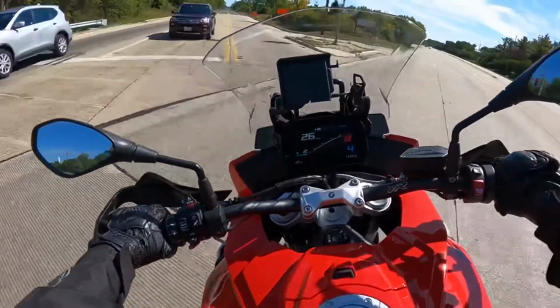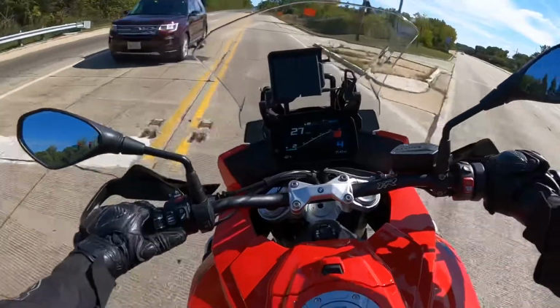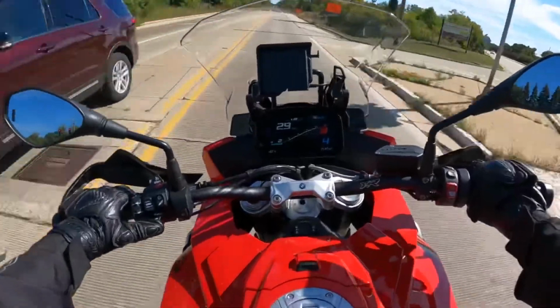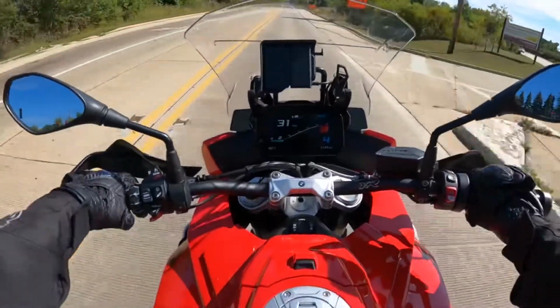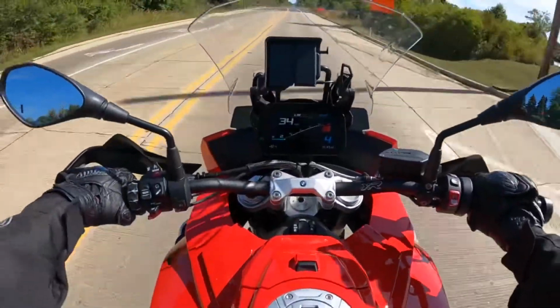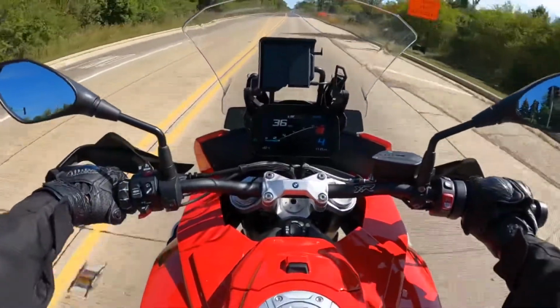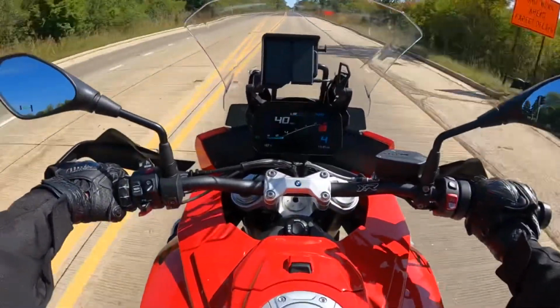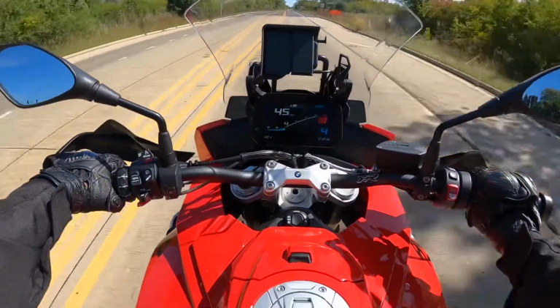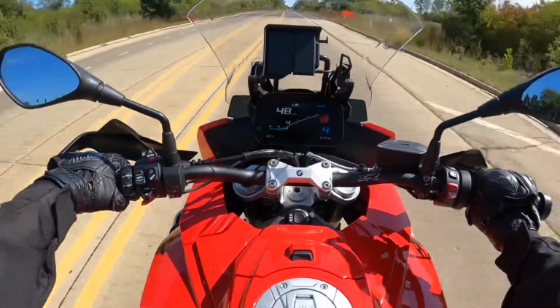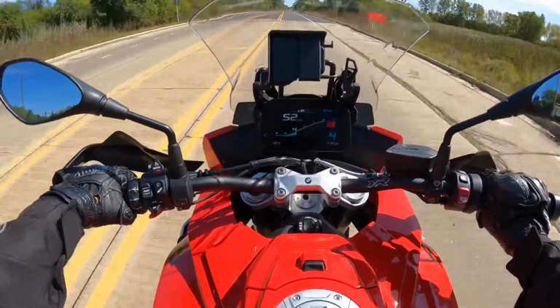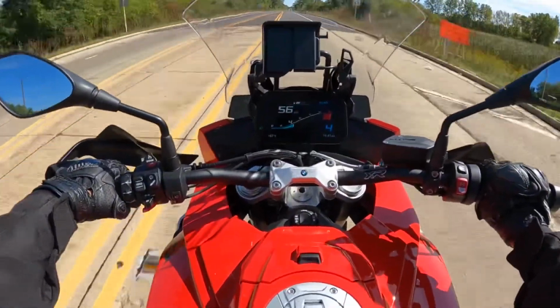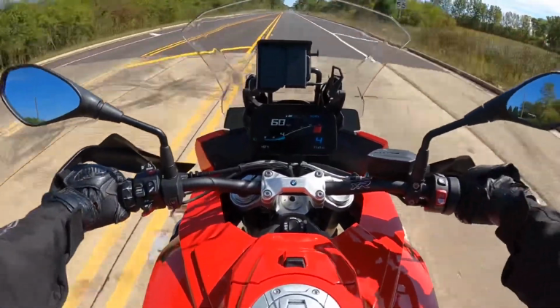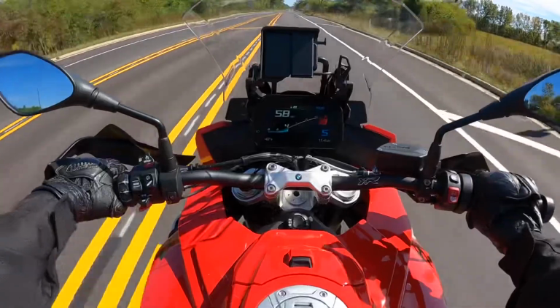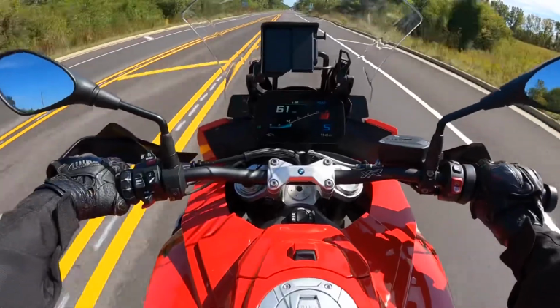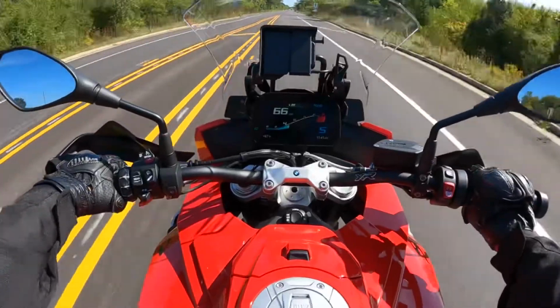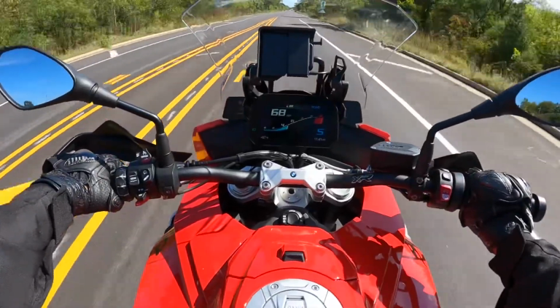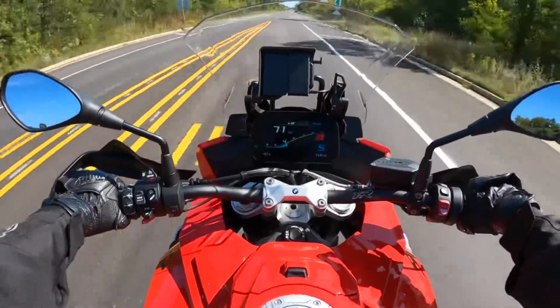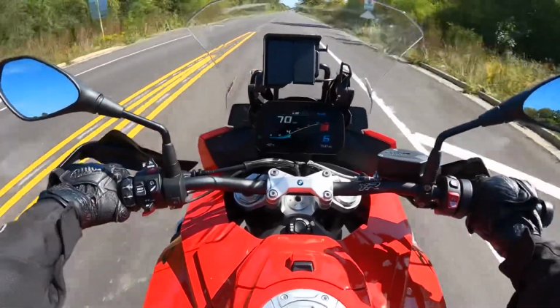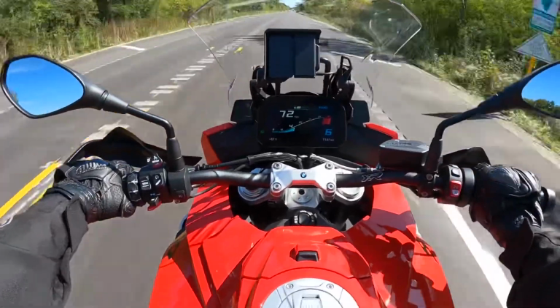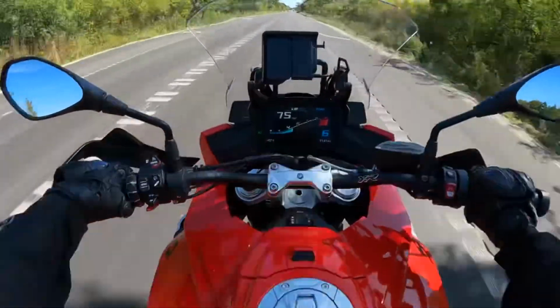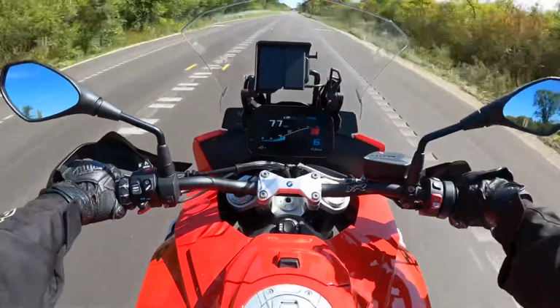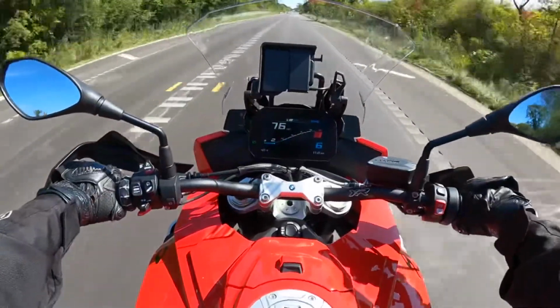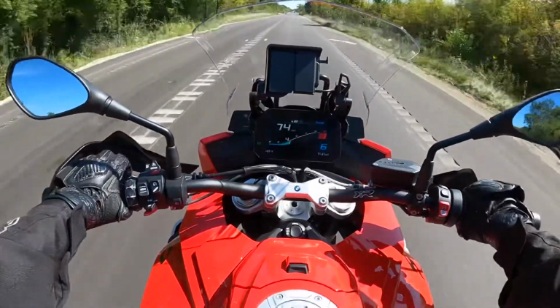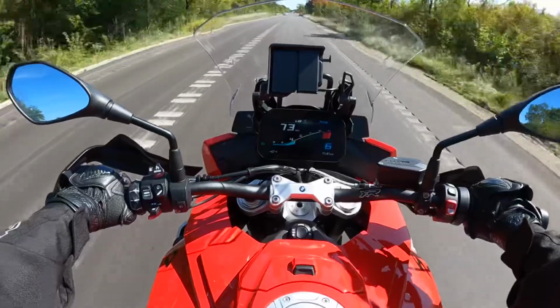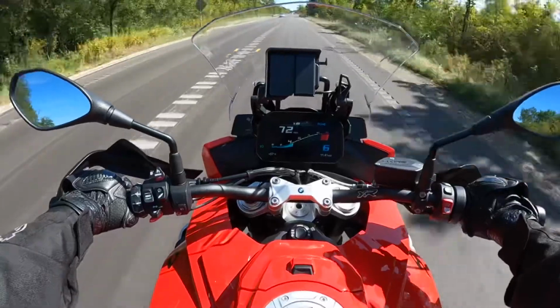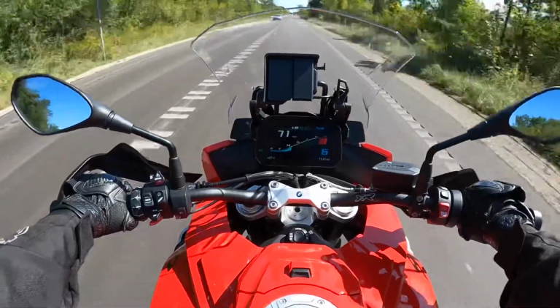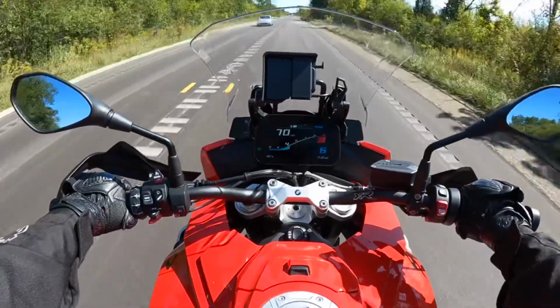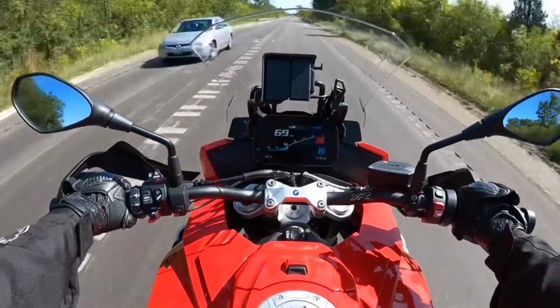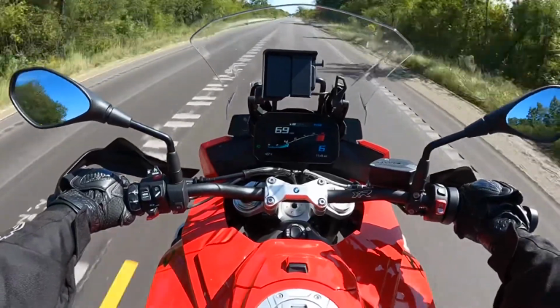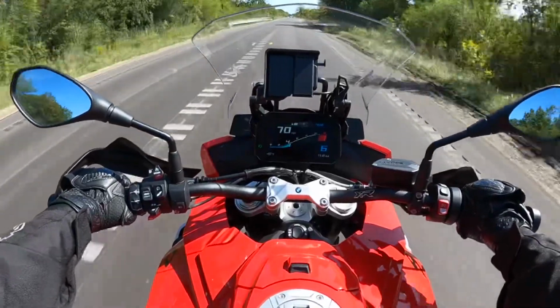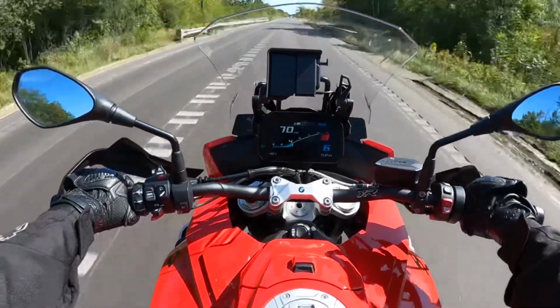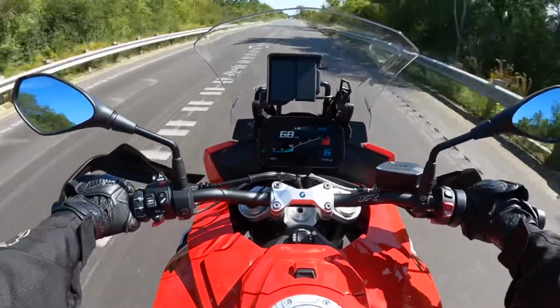The only direct competitor I see for this one is the Yamaha Tracer 9 GT, but the Yamaha is not as powerful as this one. The starting price for this one is about $19,000.